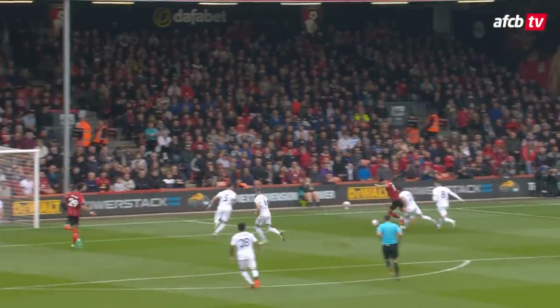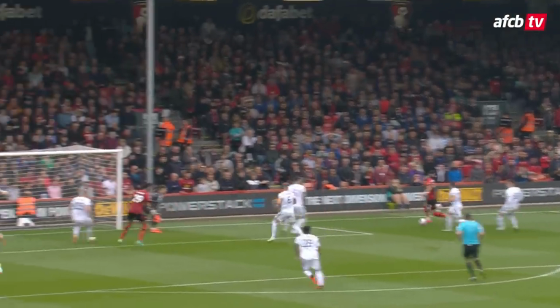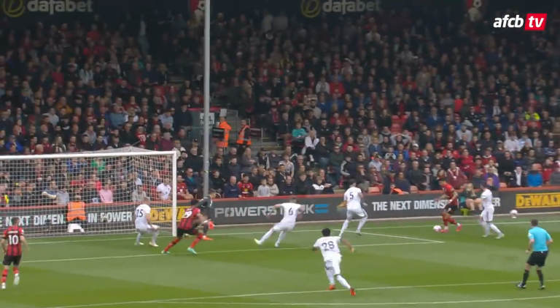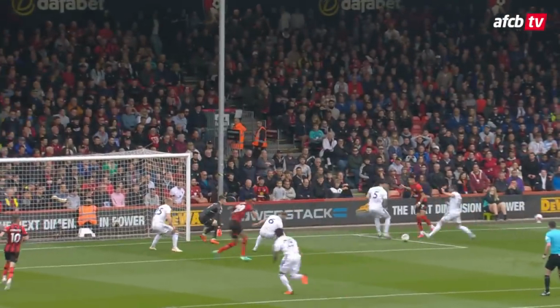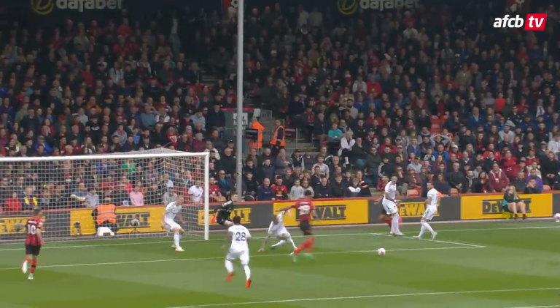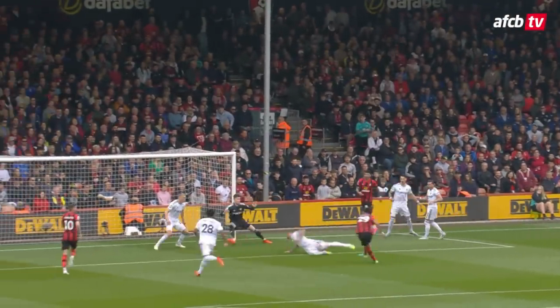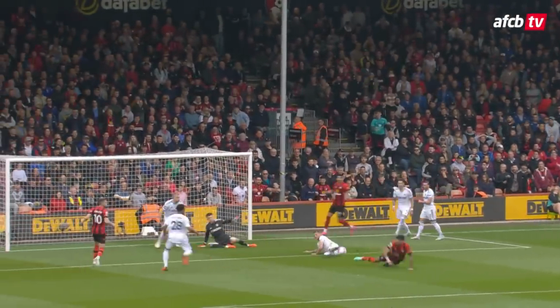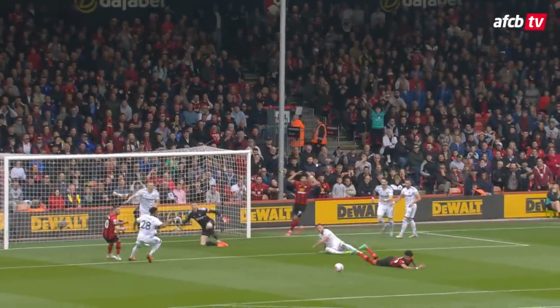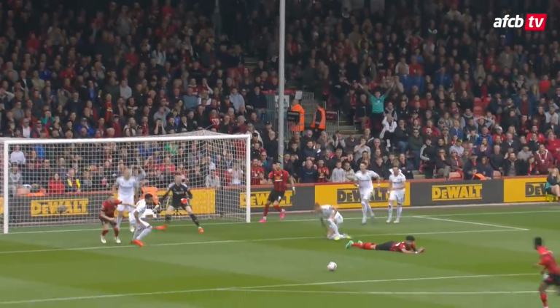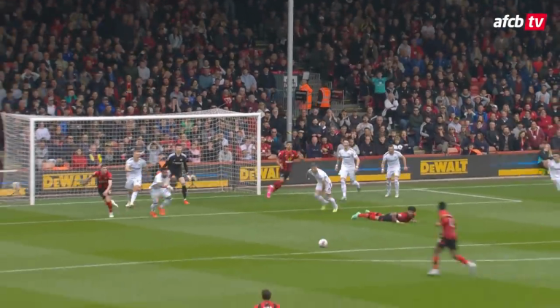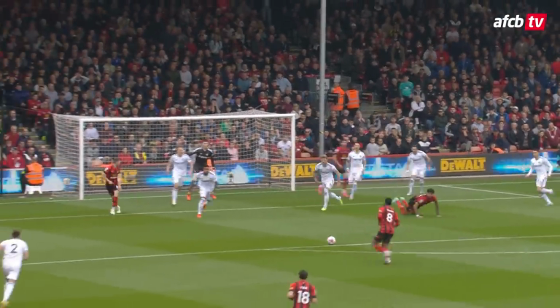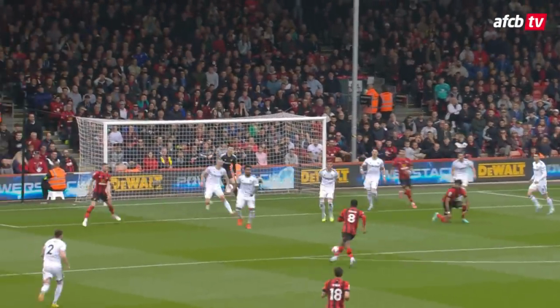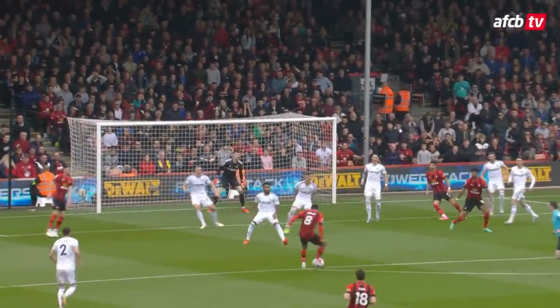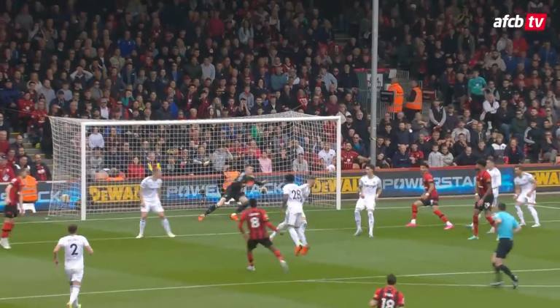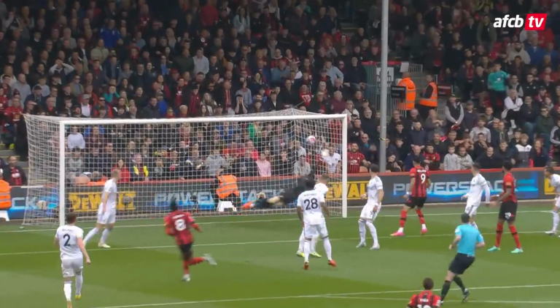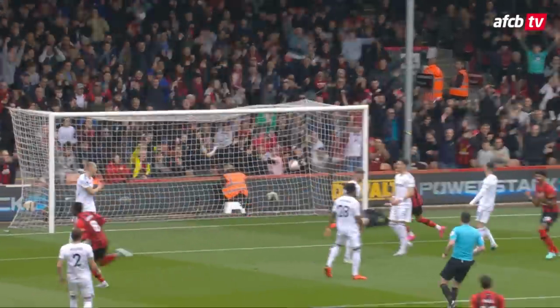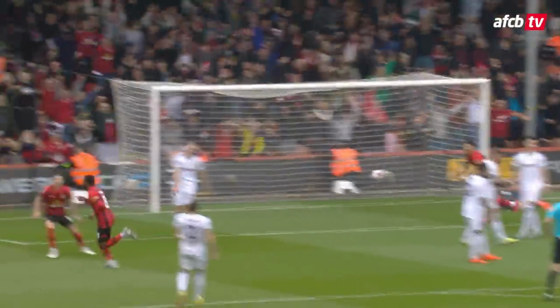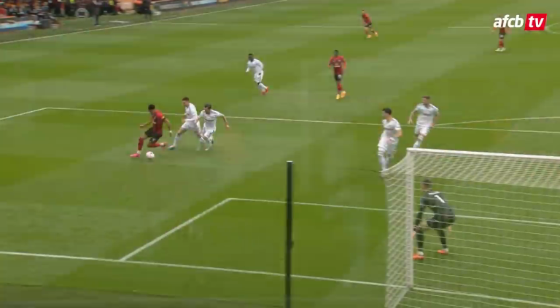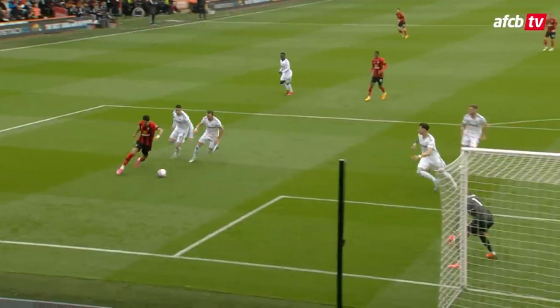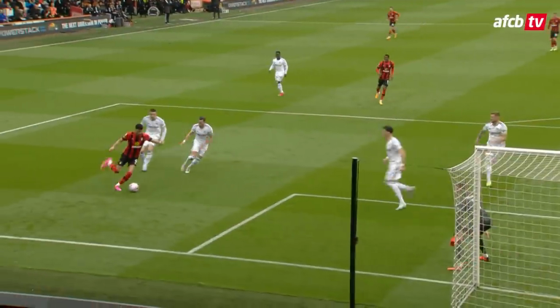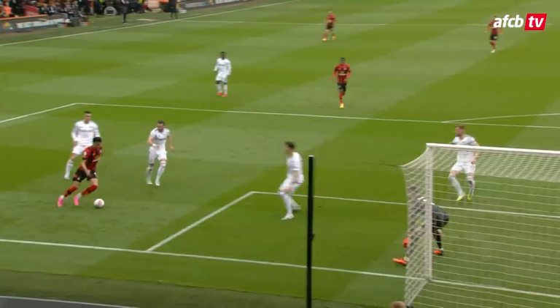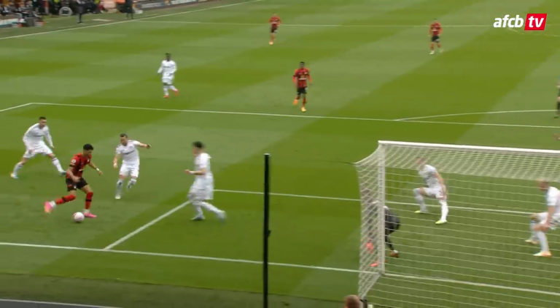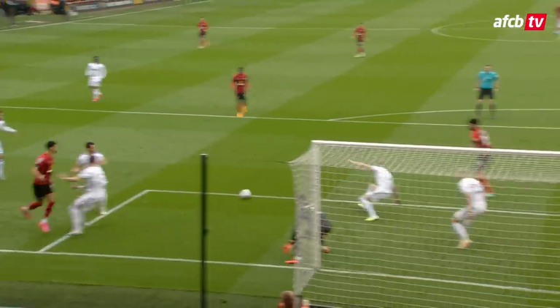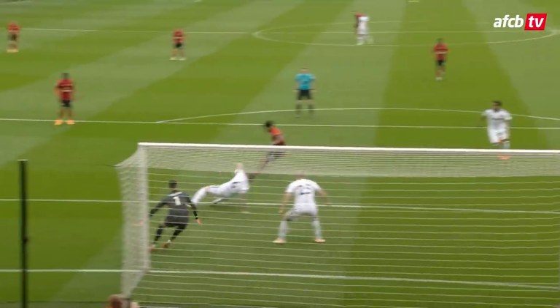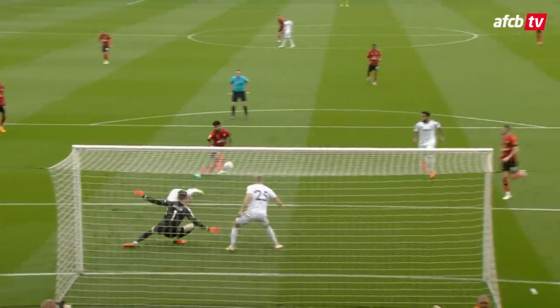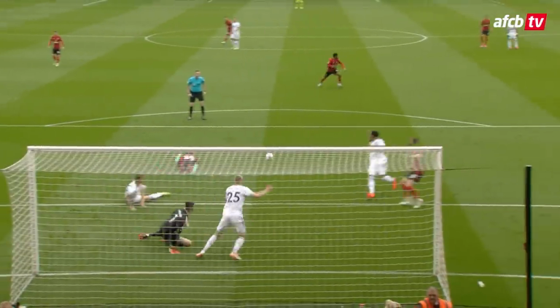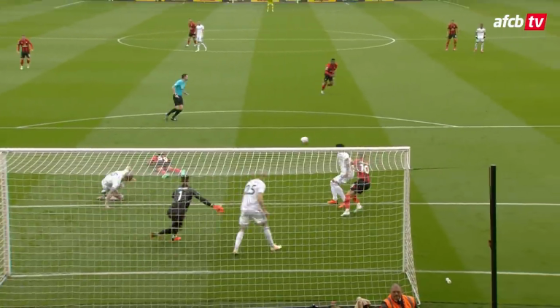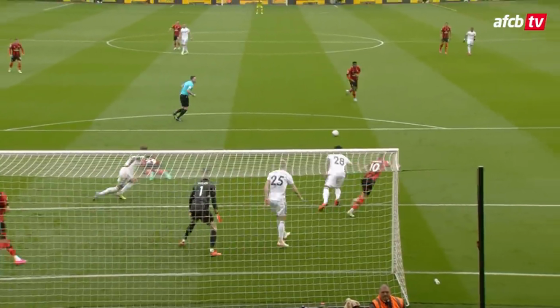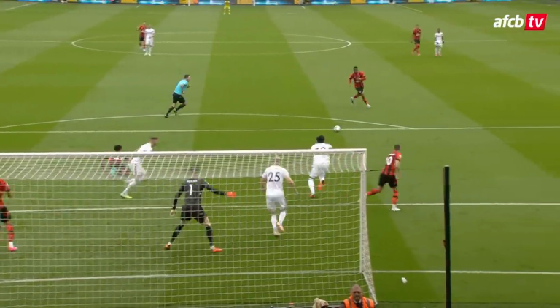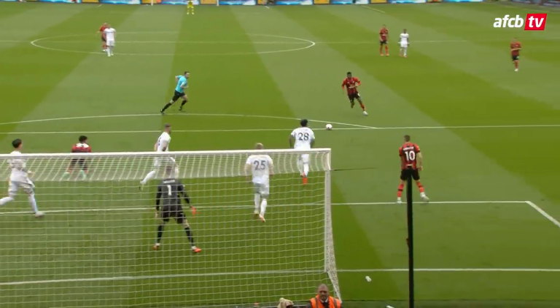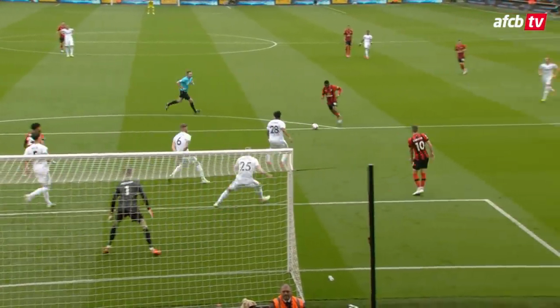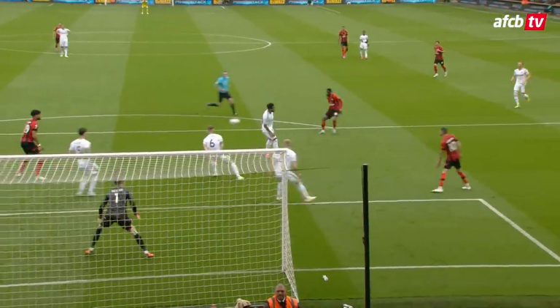And just shy of the 20-minute mark, Leeds will feel hard done by, Bournemouth will not care. Another step towards the safety line, provided by Jefferson Lerma's brilliant finish. Bournemouth one, Leeds nil.